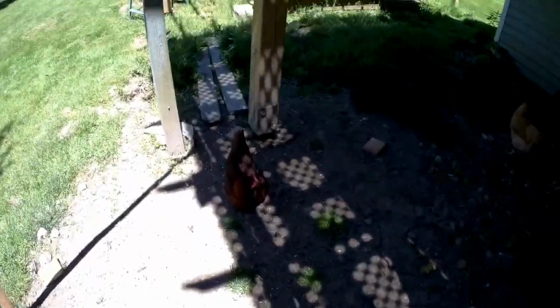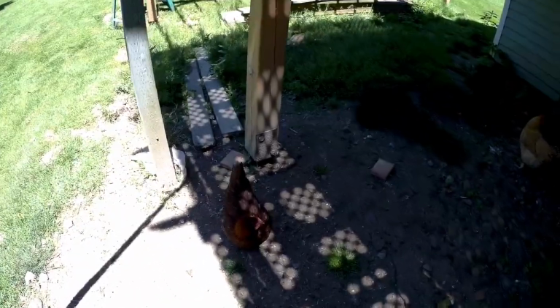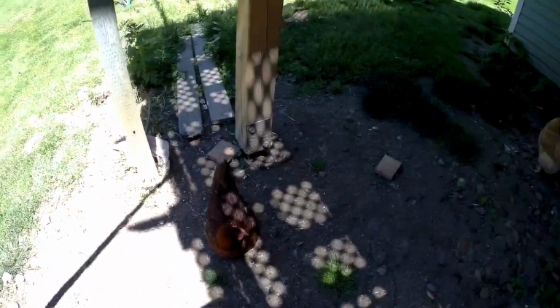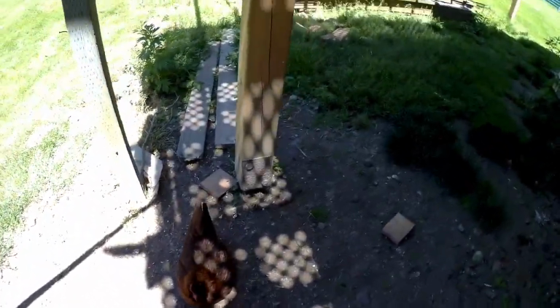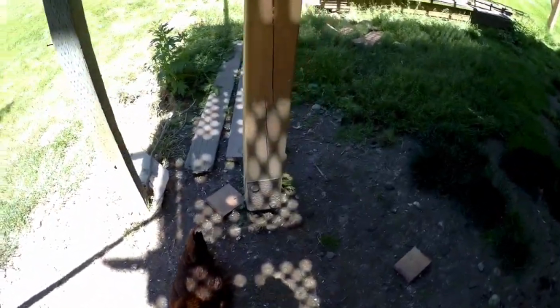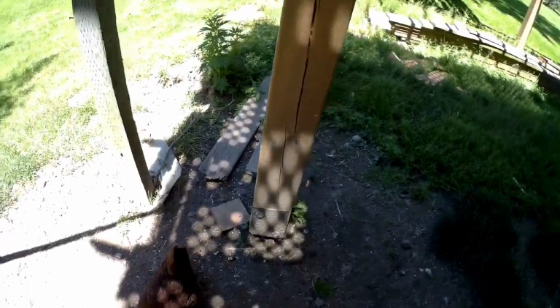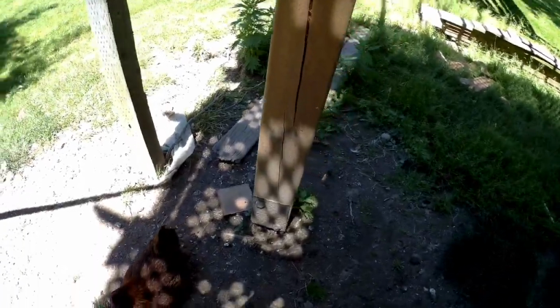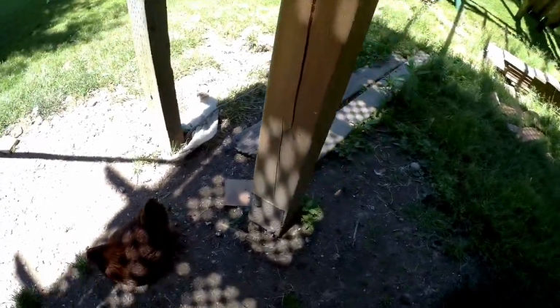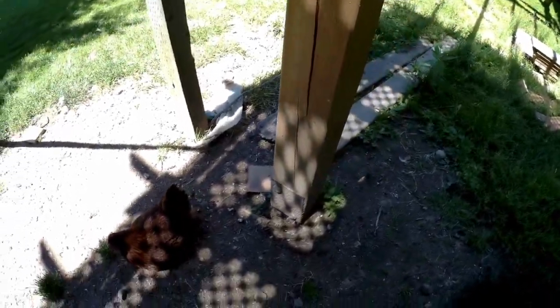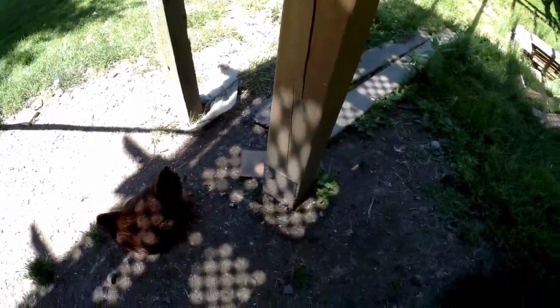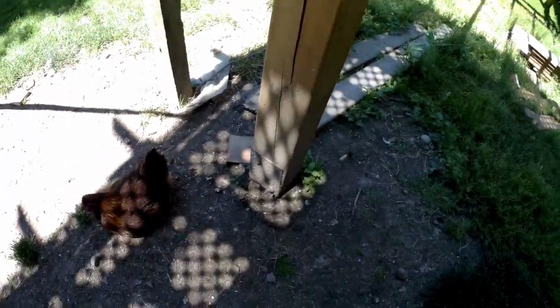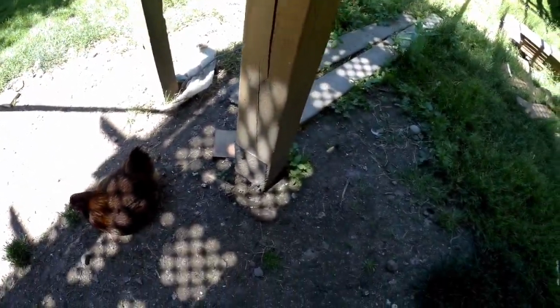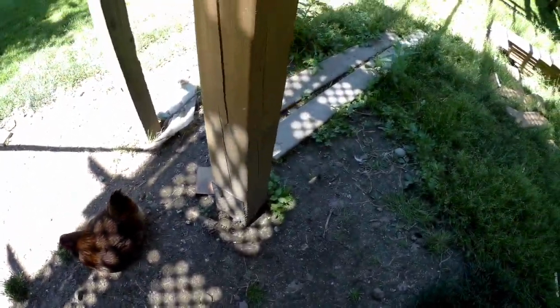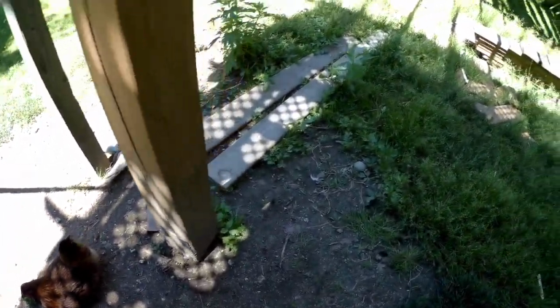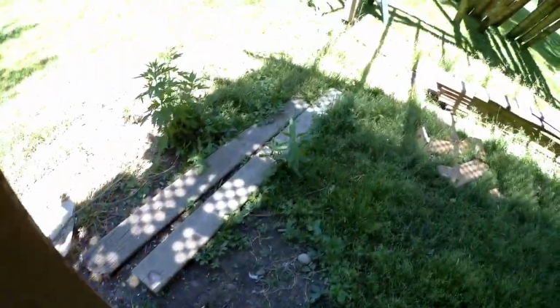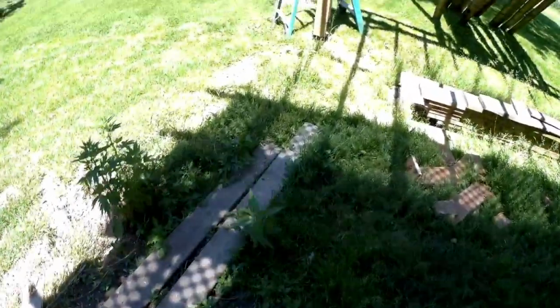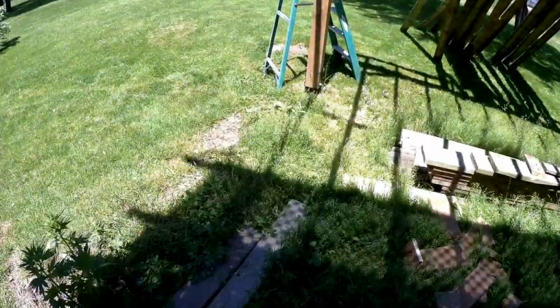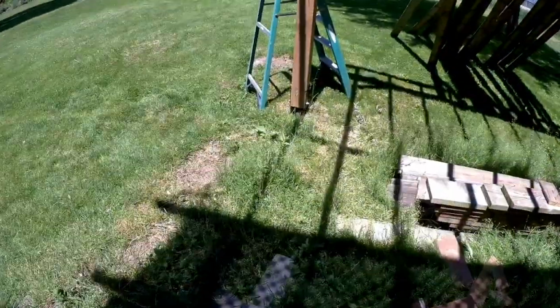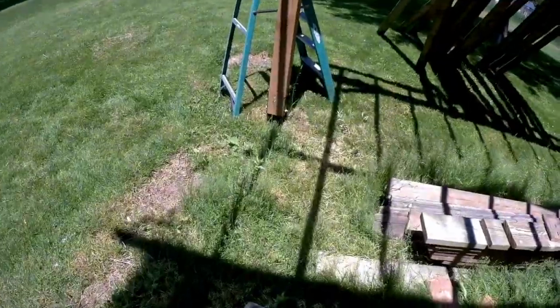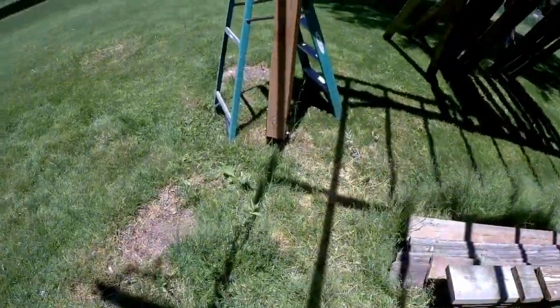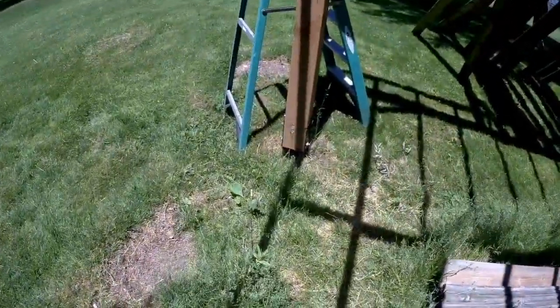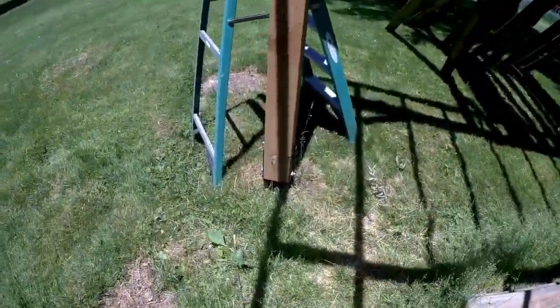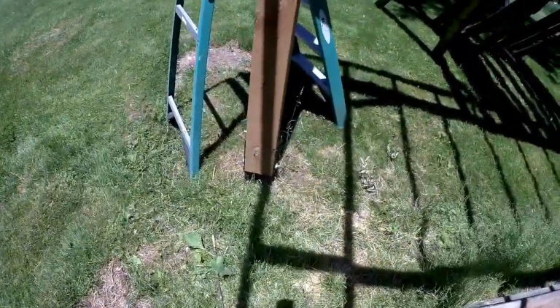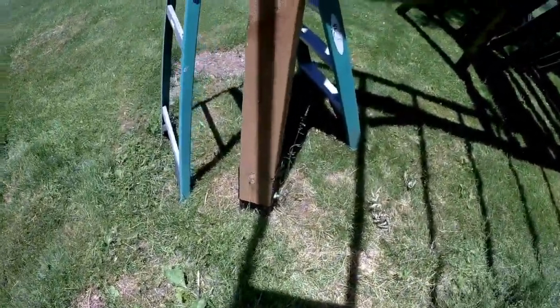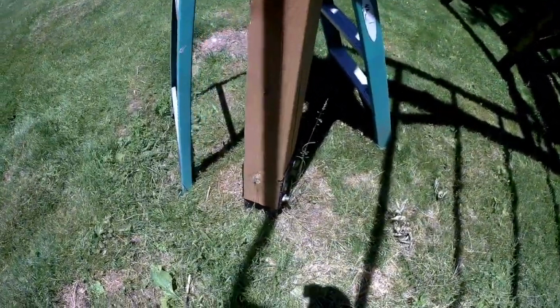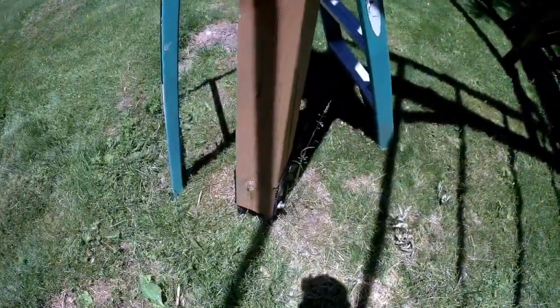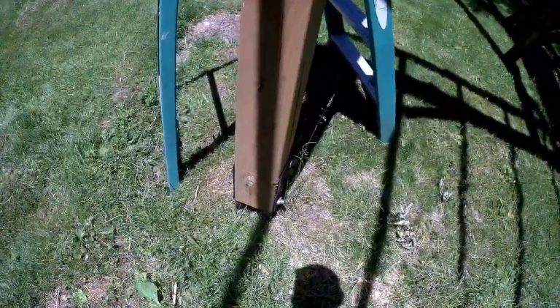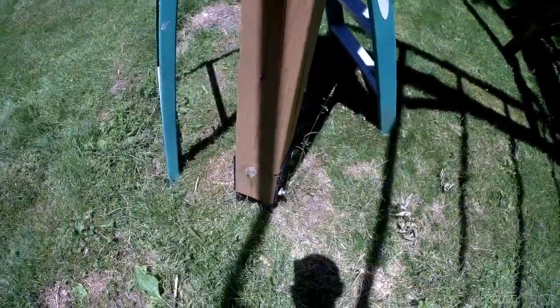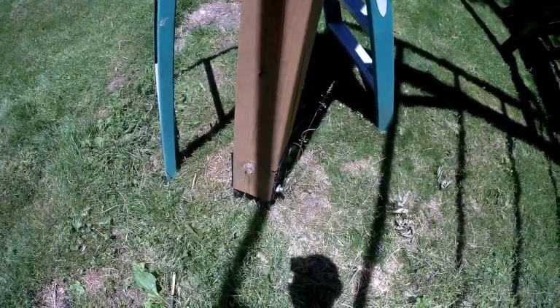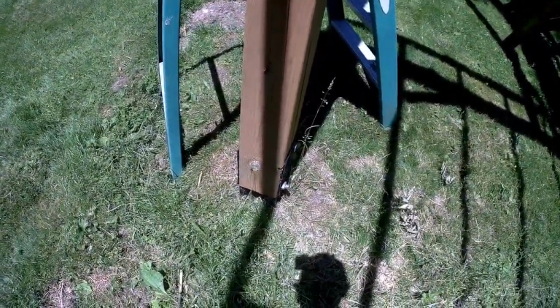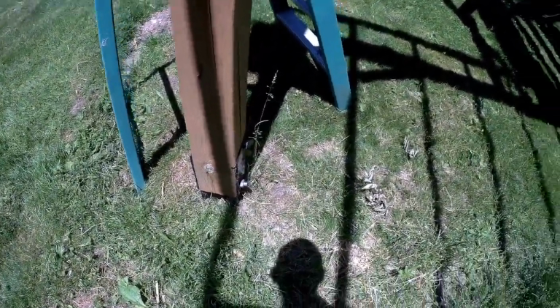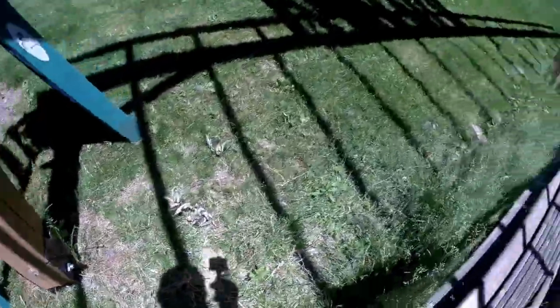We had a really weird winter — cold, warm, wet, freezing, thawing. Anything that would have screwed up the posts happened, and they never budged a bit.